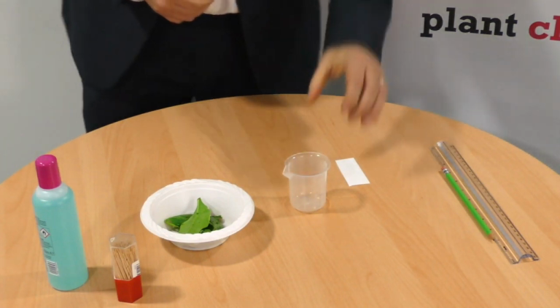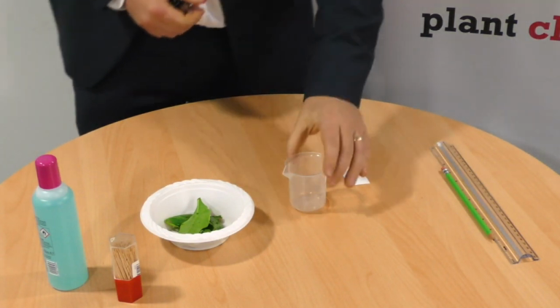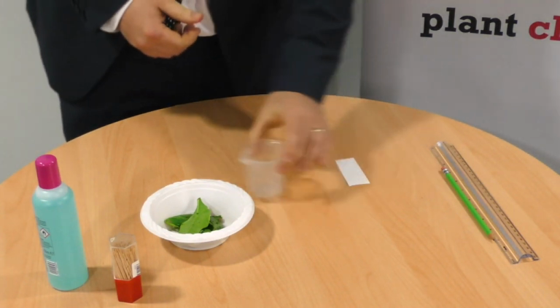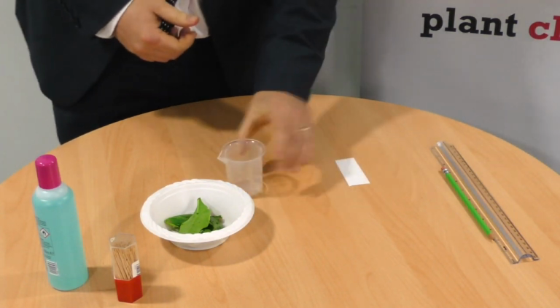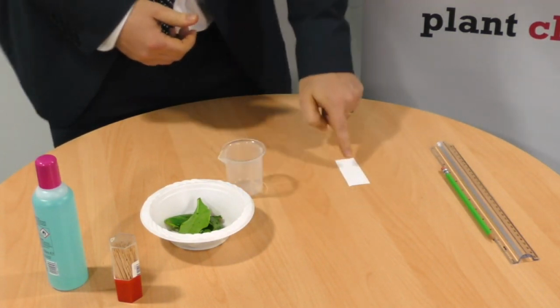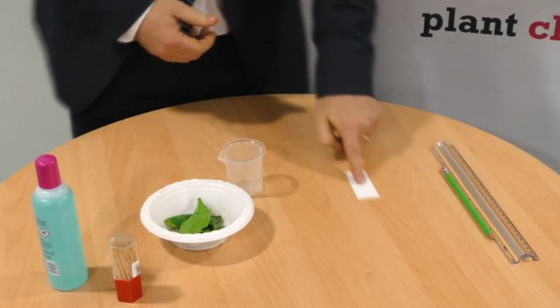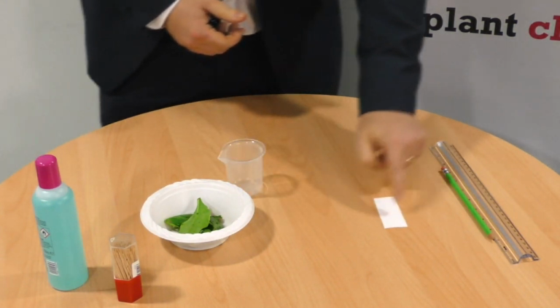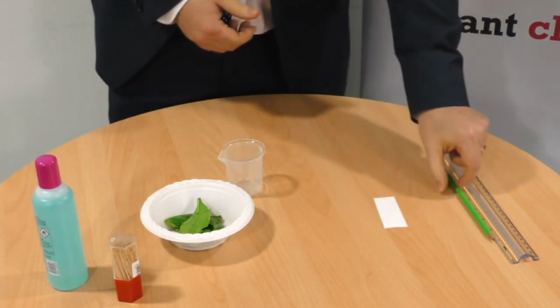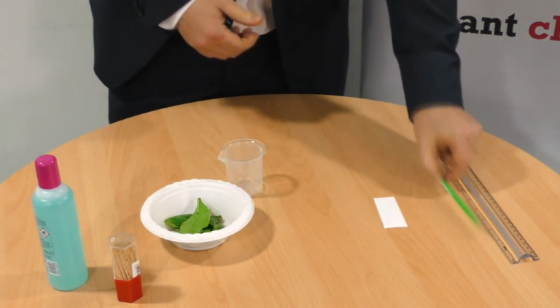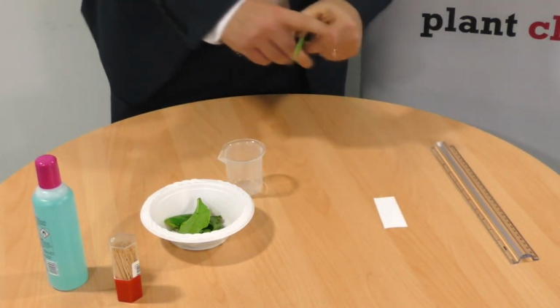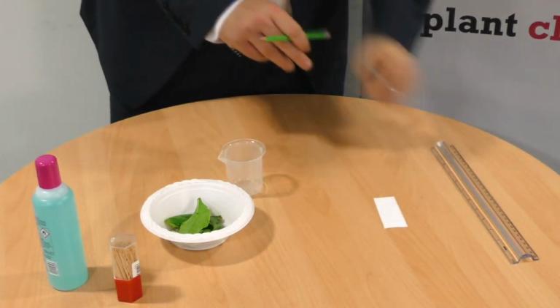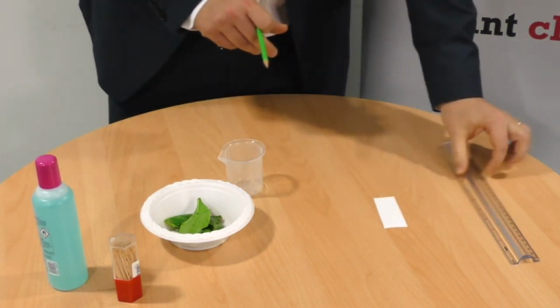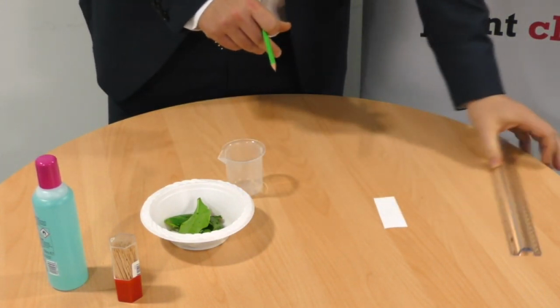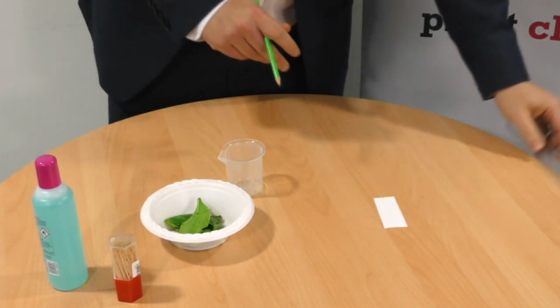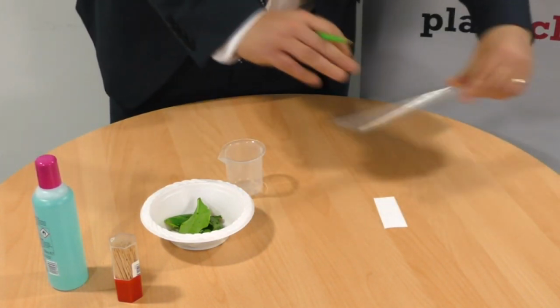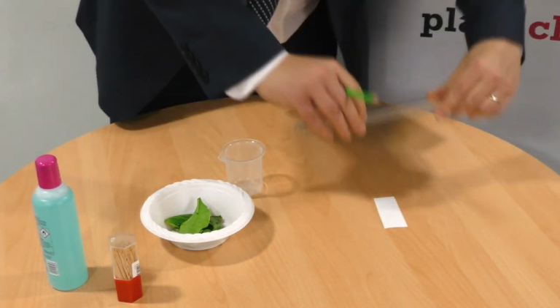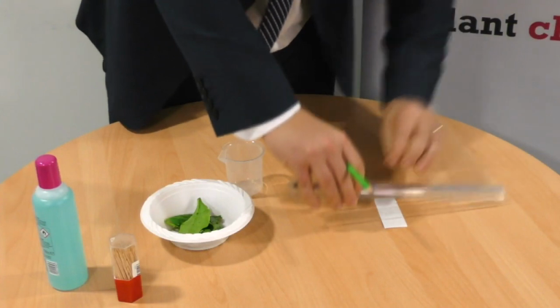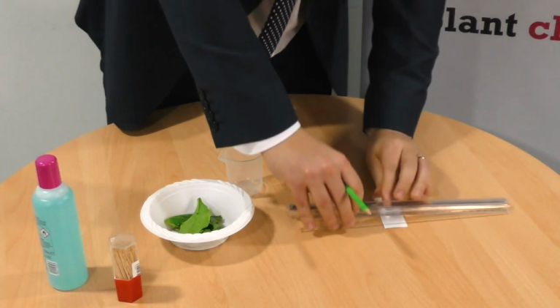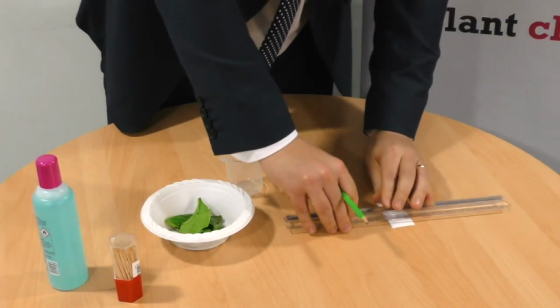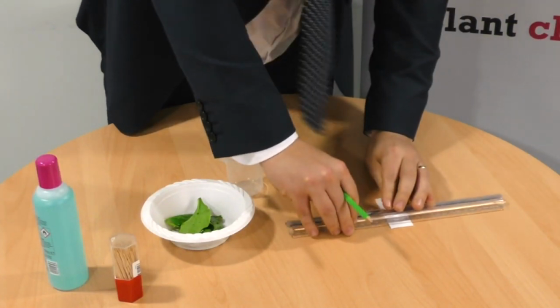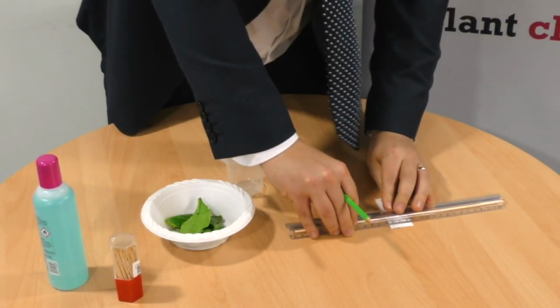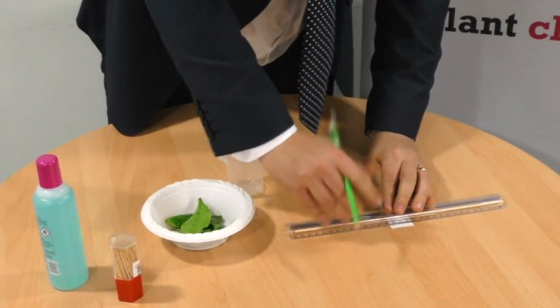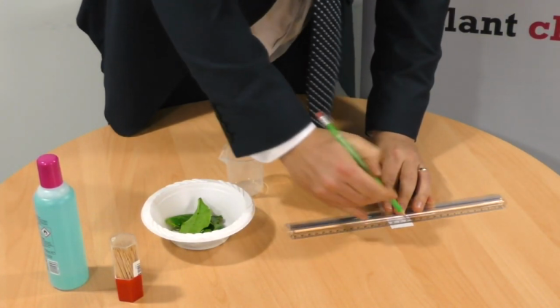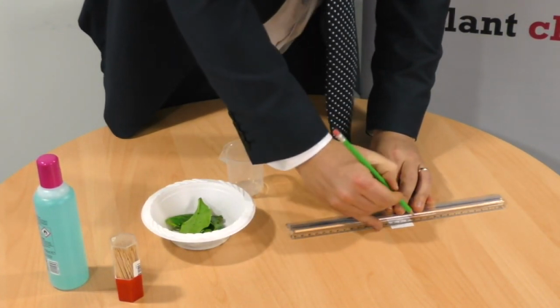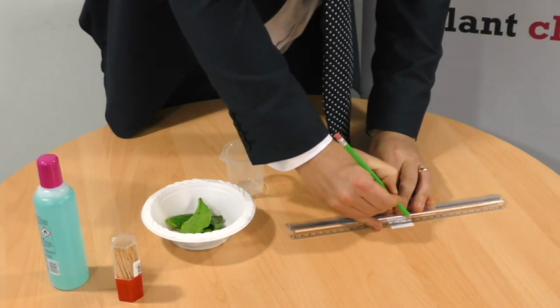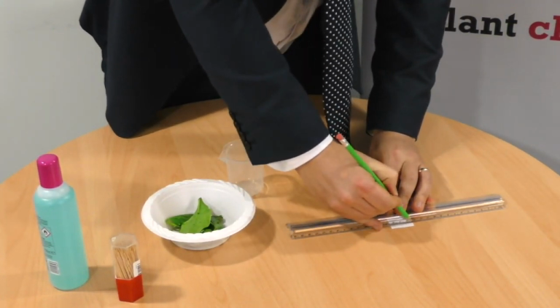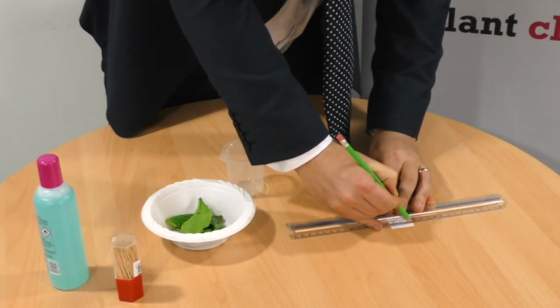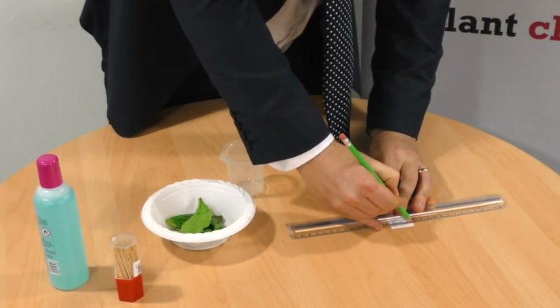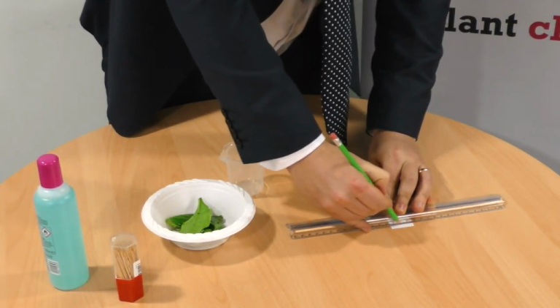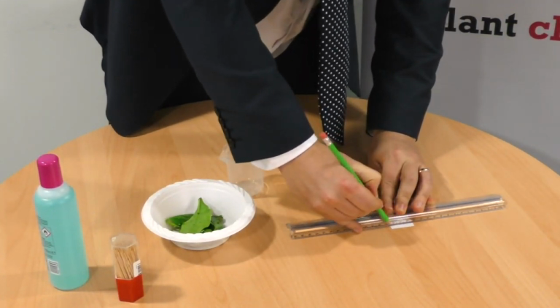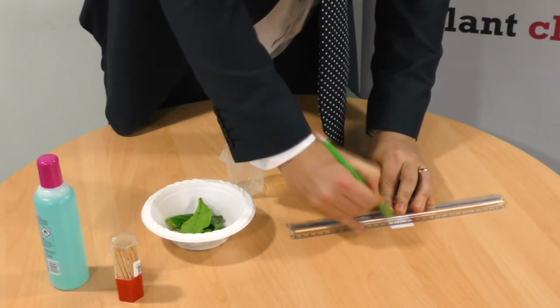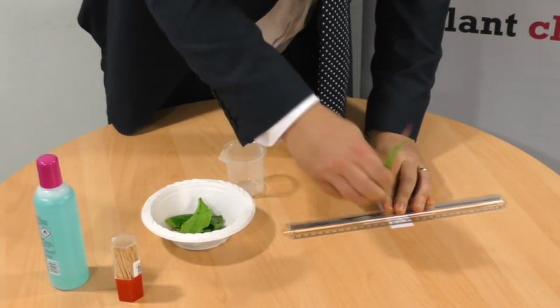Begin by taking the length of filter paper and draw a straight line near one end using your pencil and ruler across it like so.